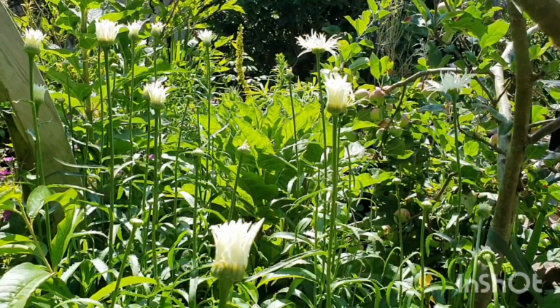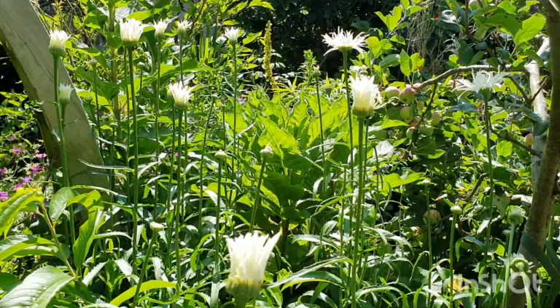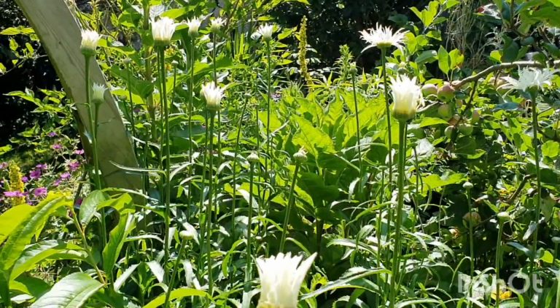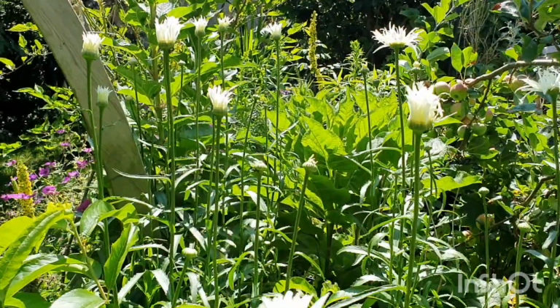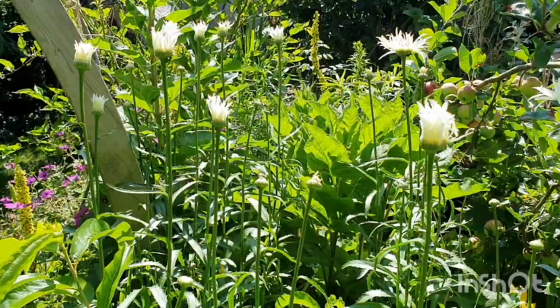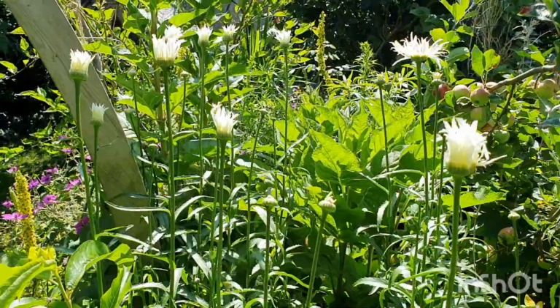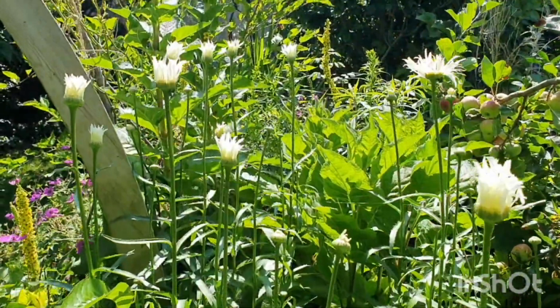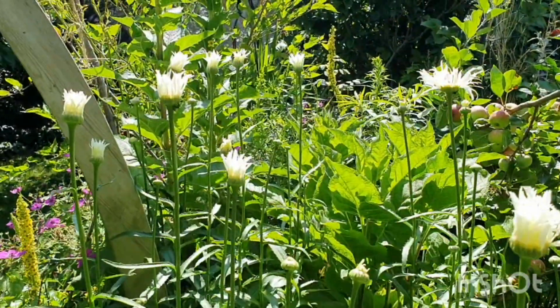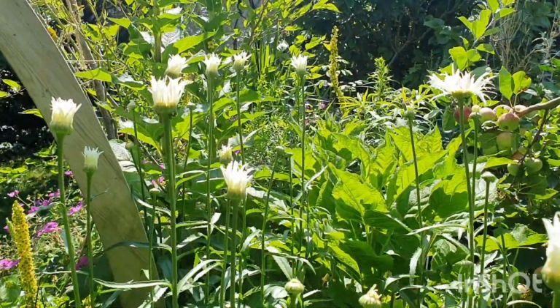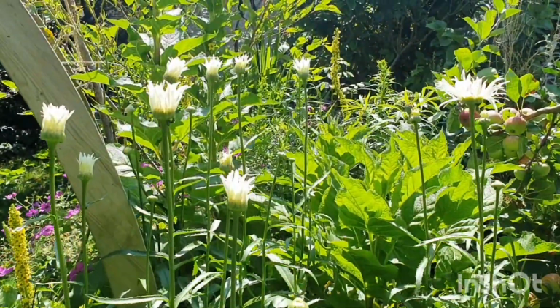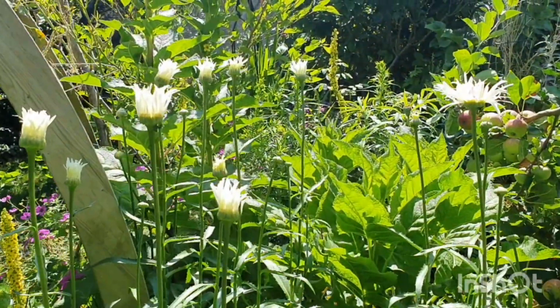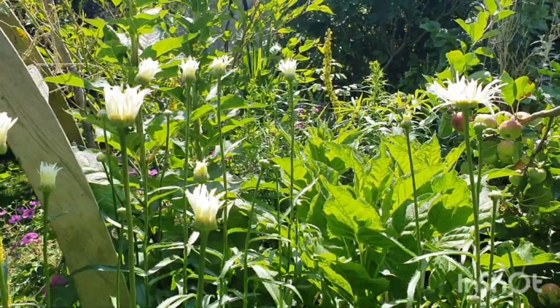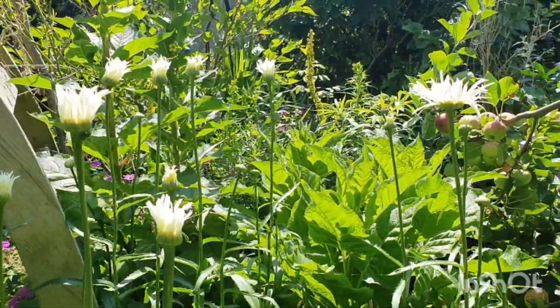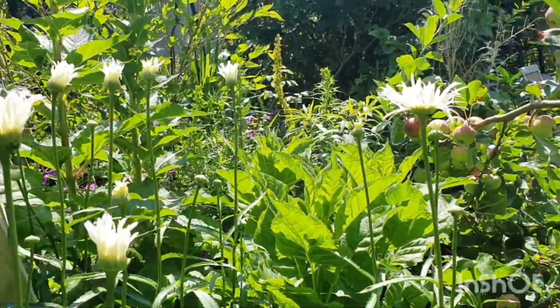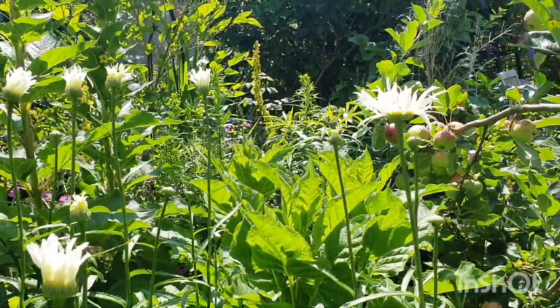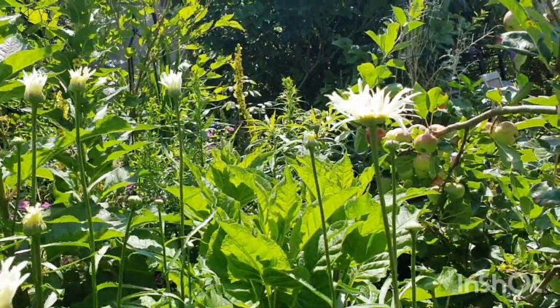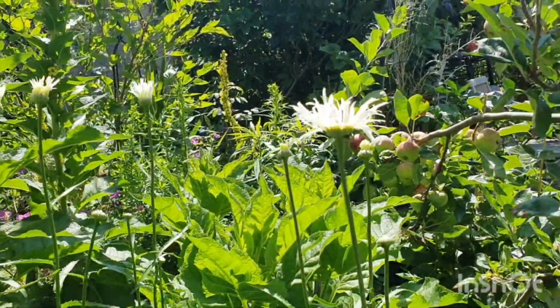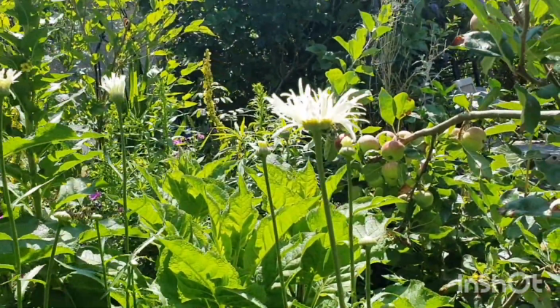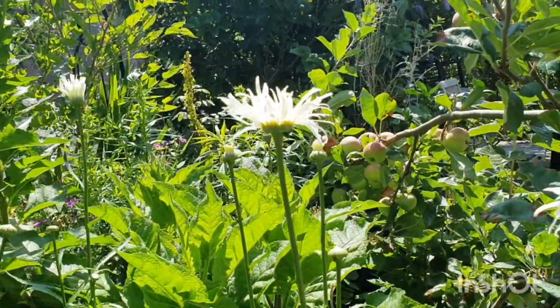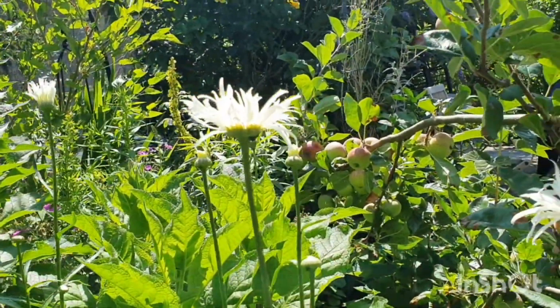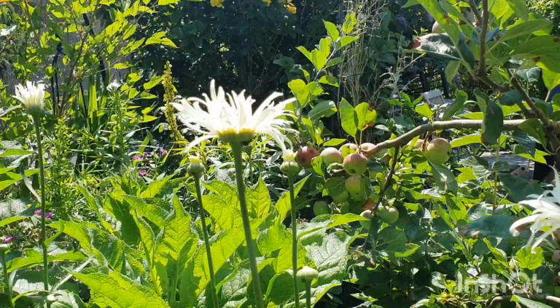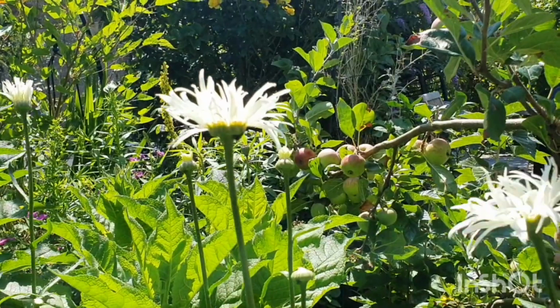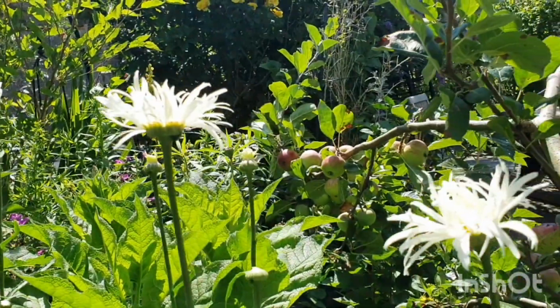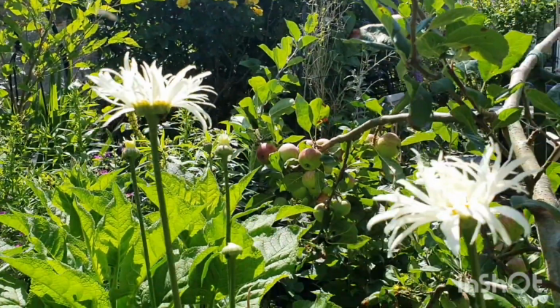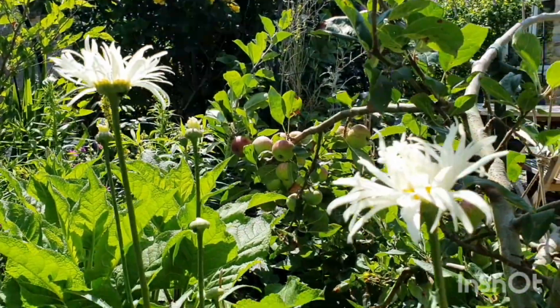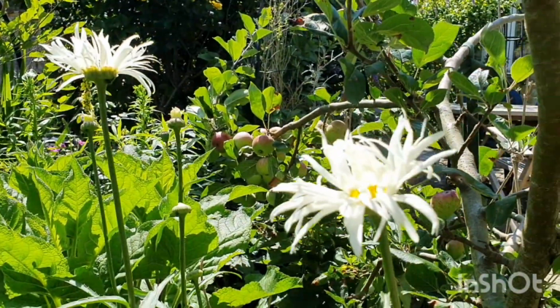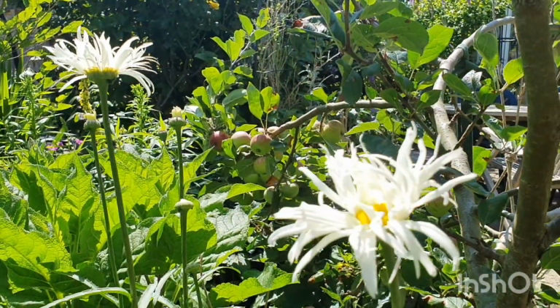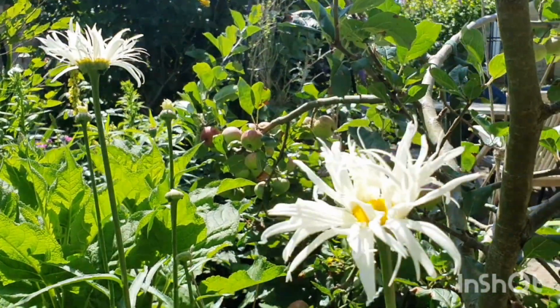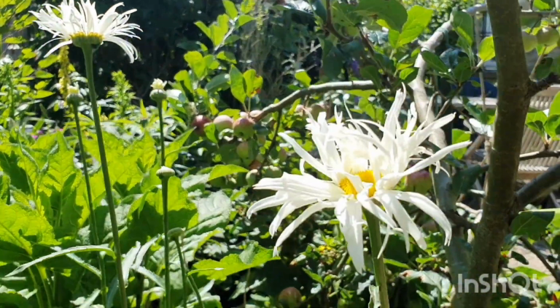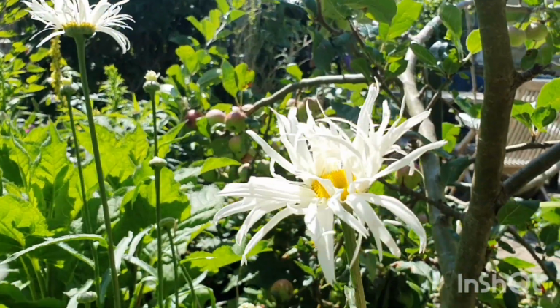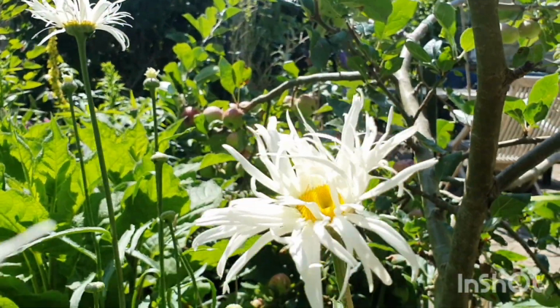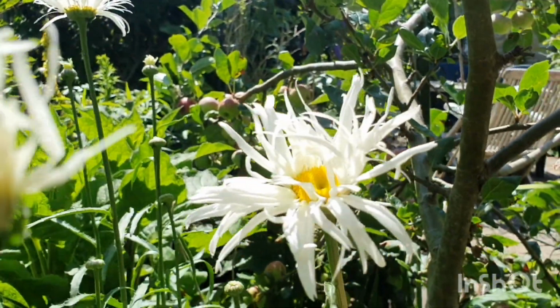I just wanted to add a quick little update as all the daisies are starting to burst into bloom in the beautiful summer sunshine. This particular cultivar is actually known as crazy daisy — for obvious reasons I guess. I so love them.